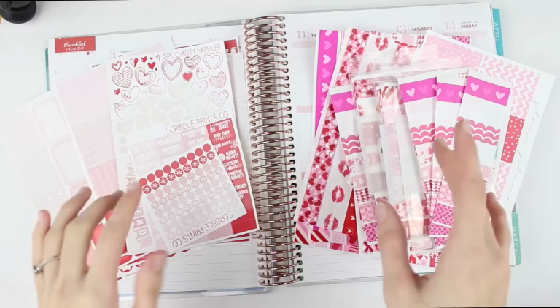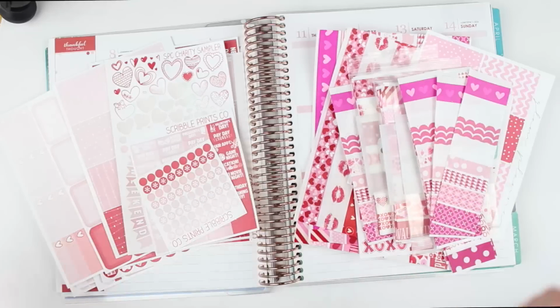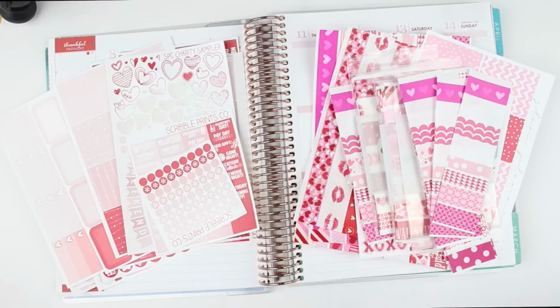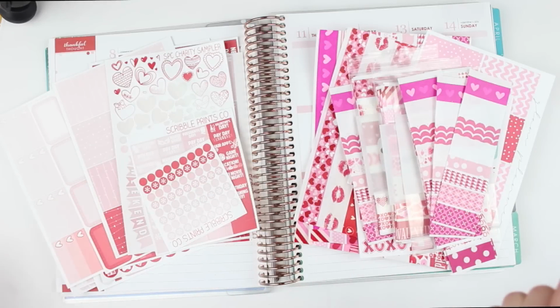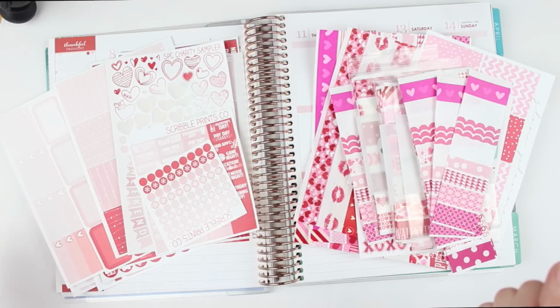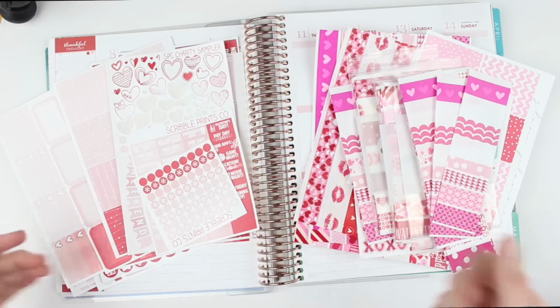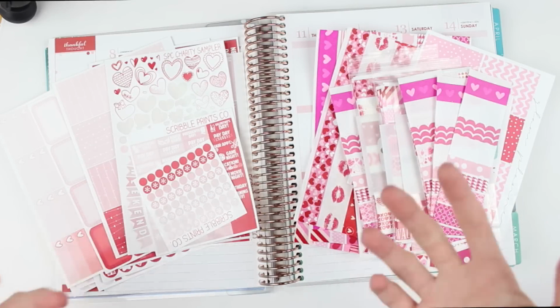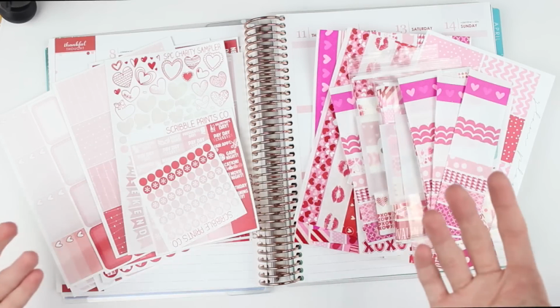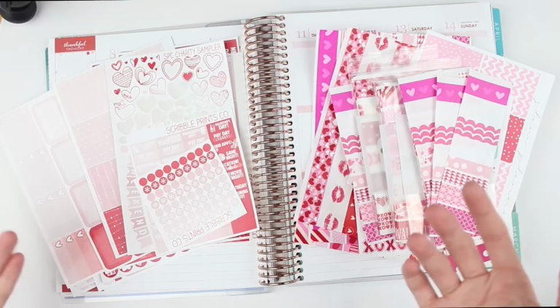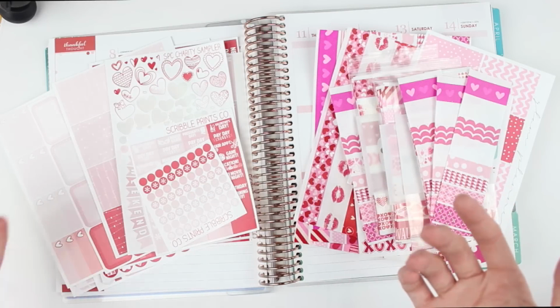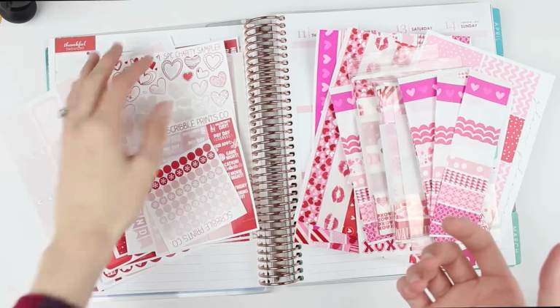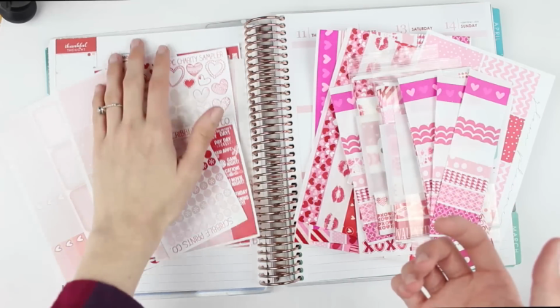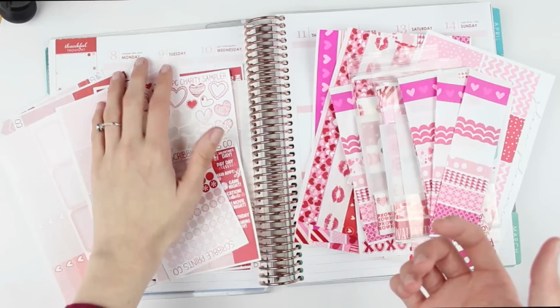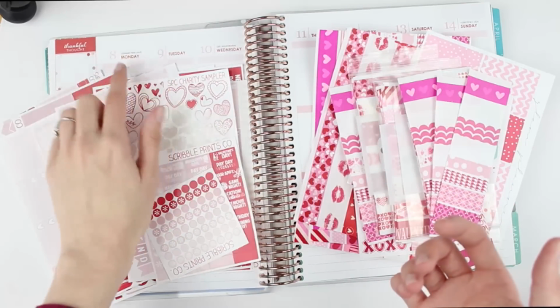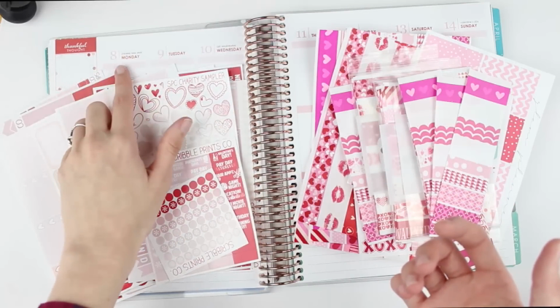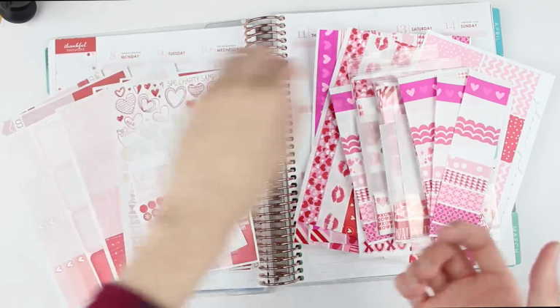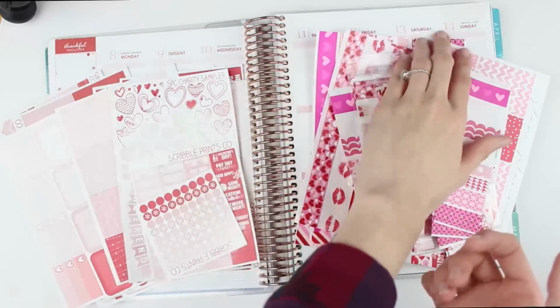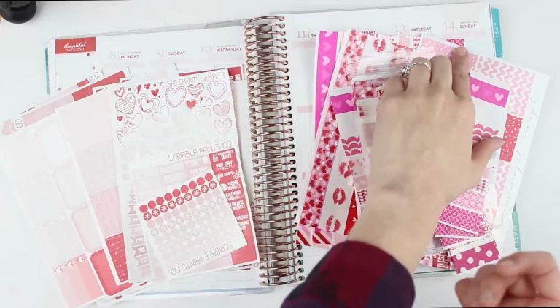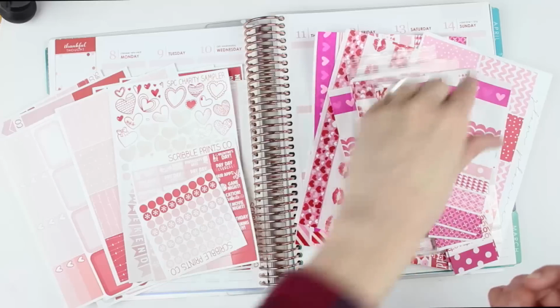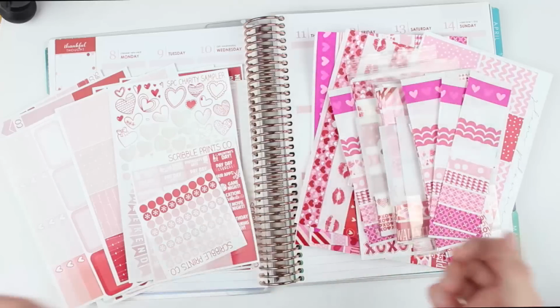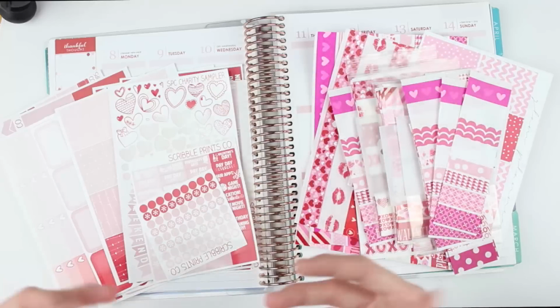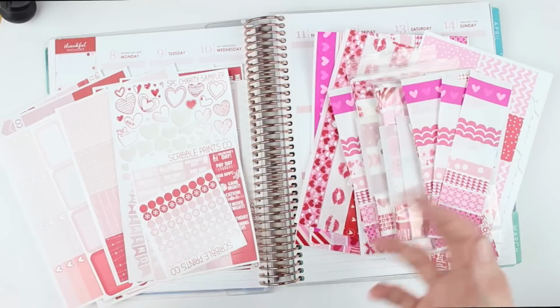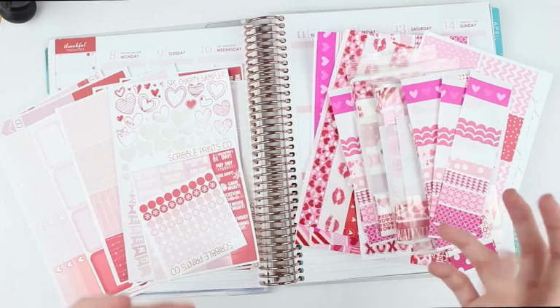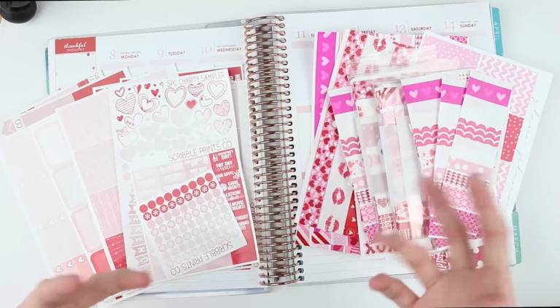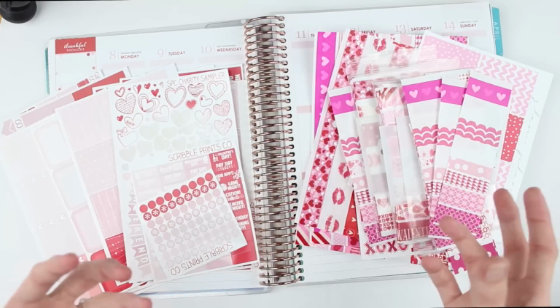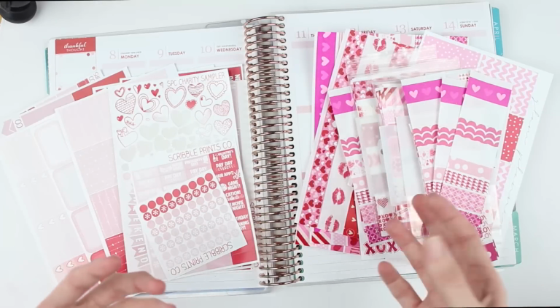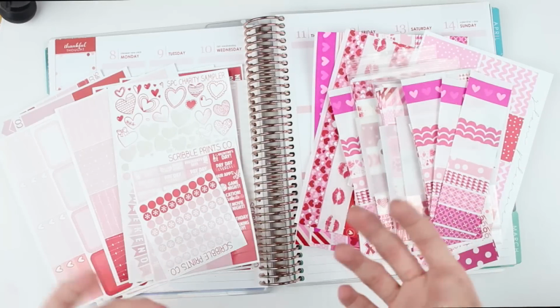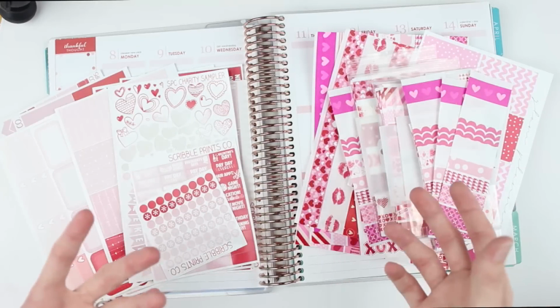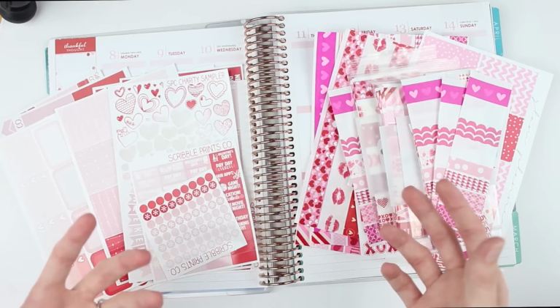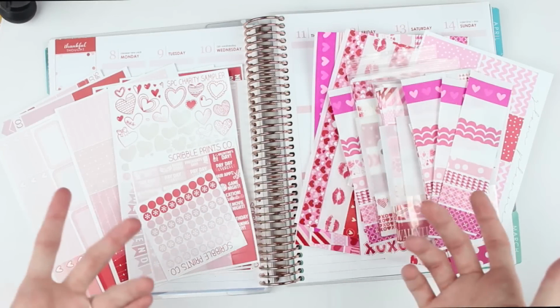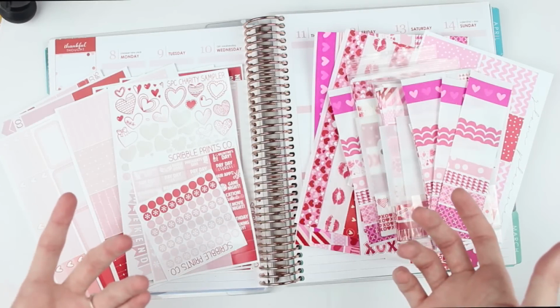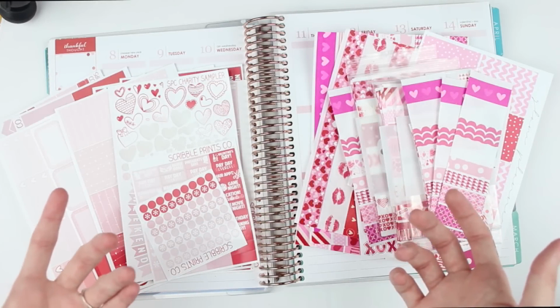Hey everyone! So today I am here with another Monday plan with me. This week I am planning February the 8th through the 14th. This is a very, very busy week for us. There's a lot going on.